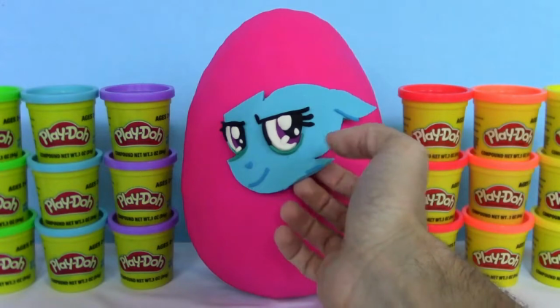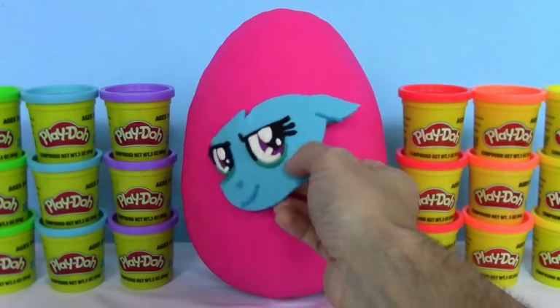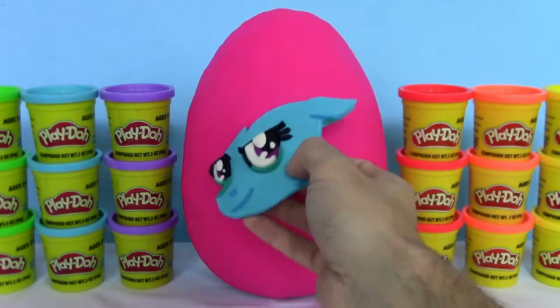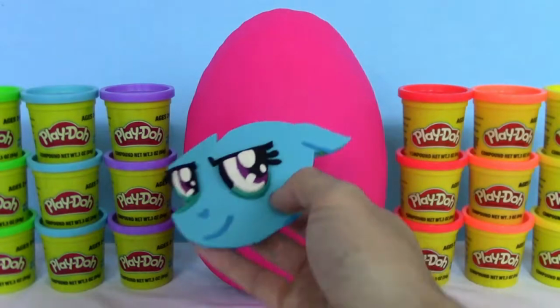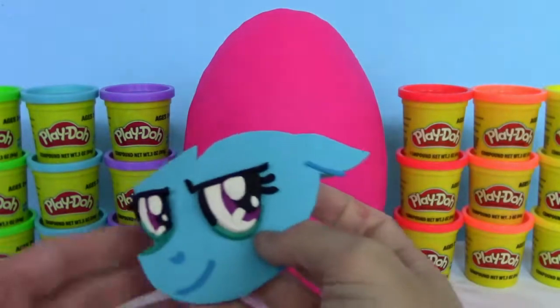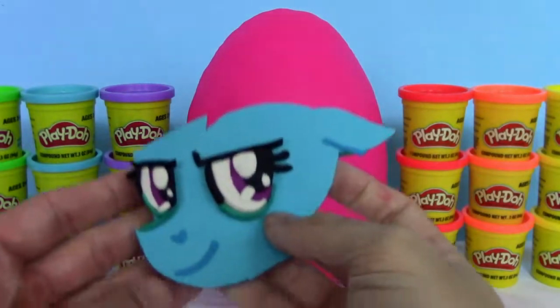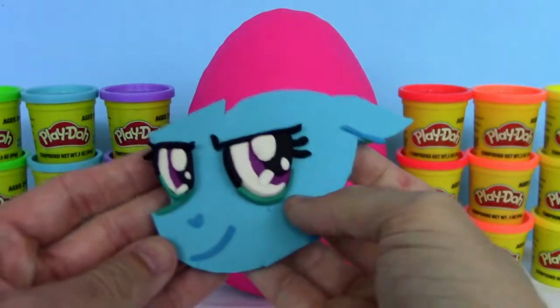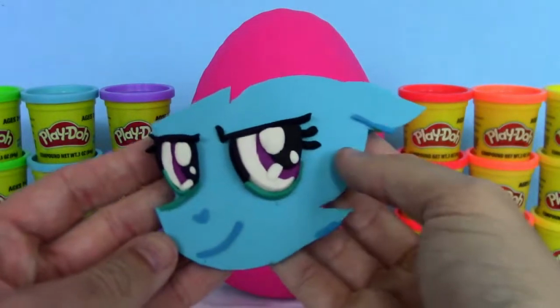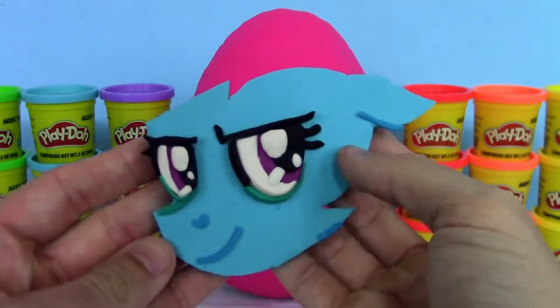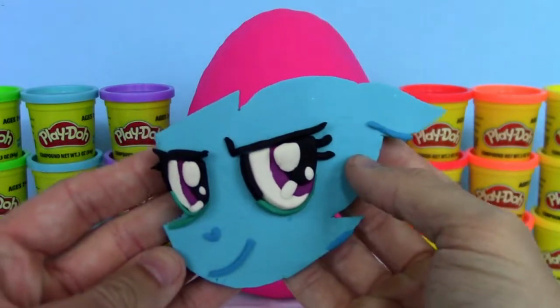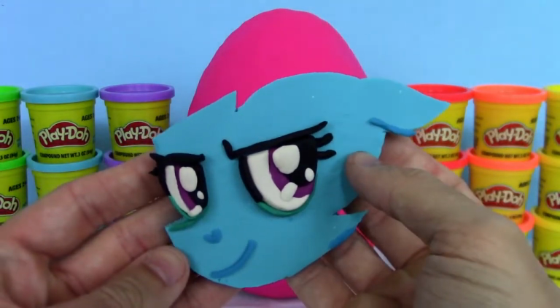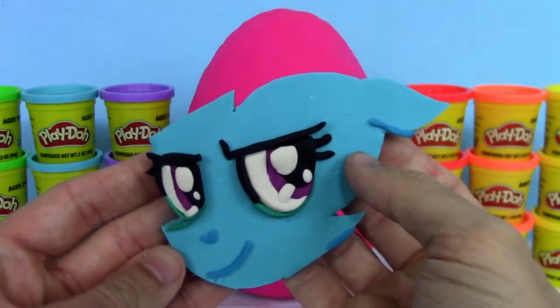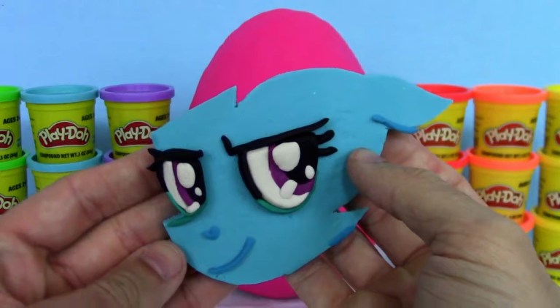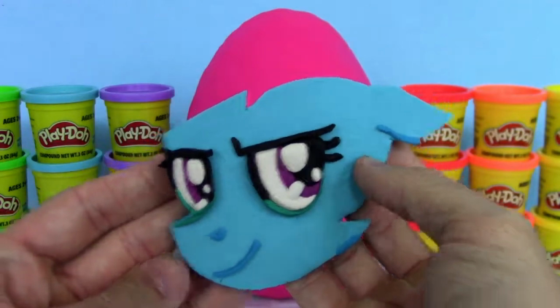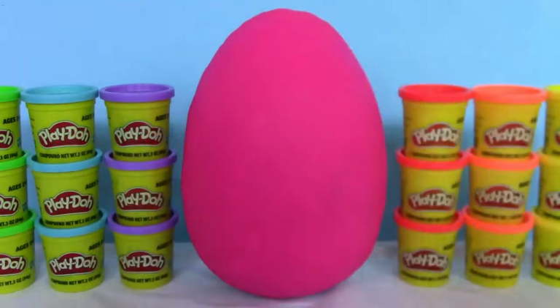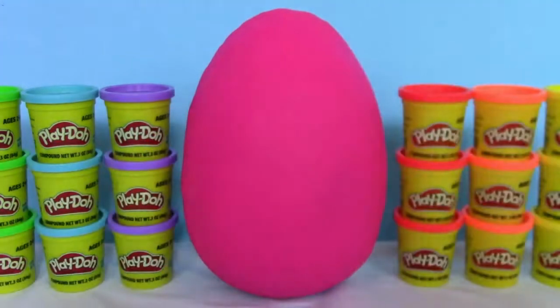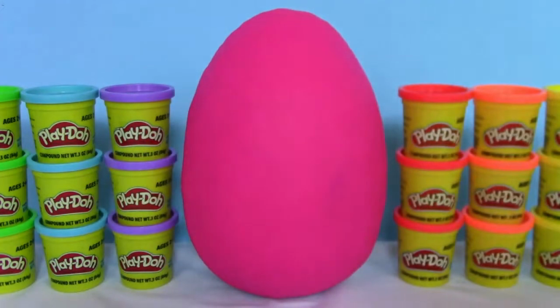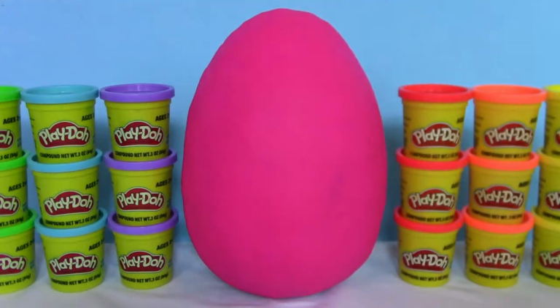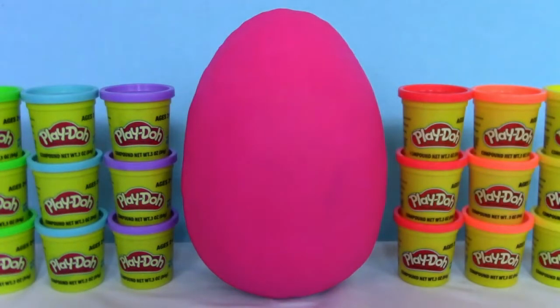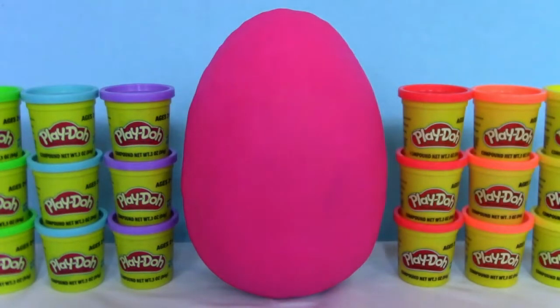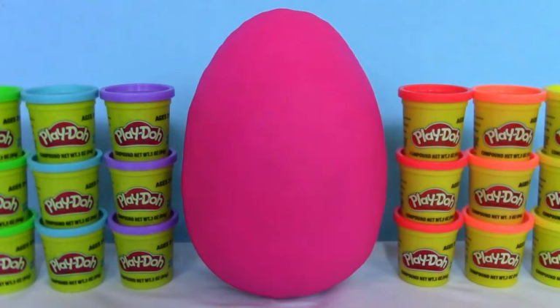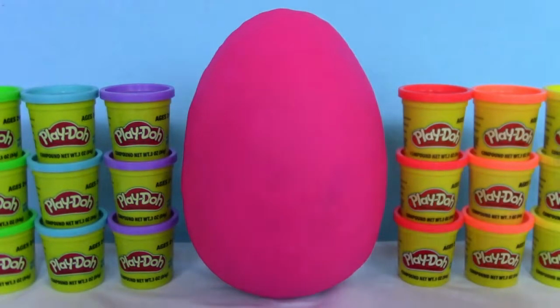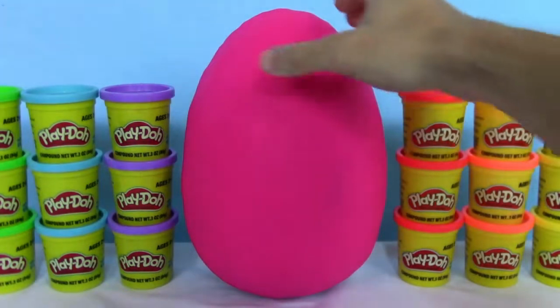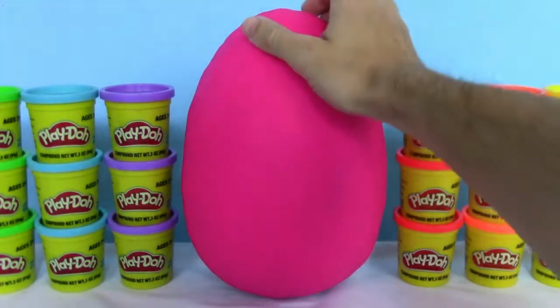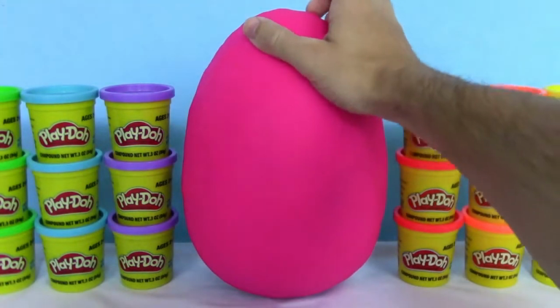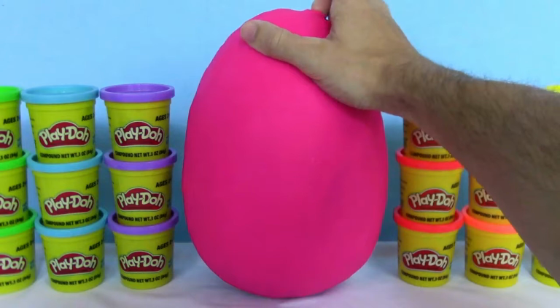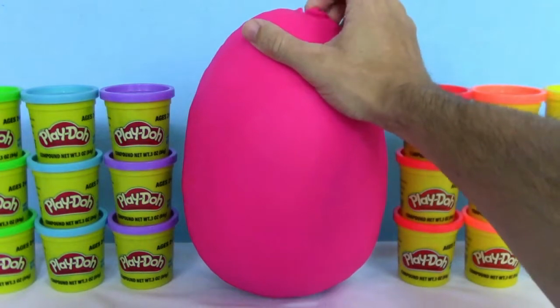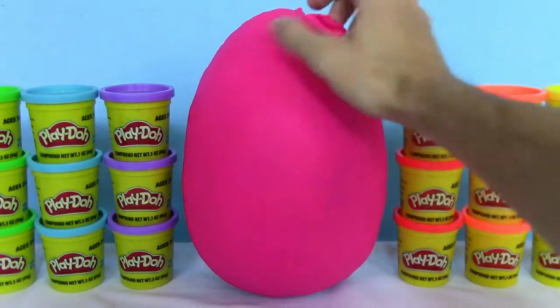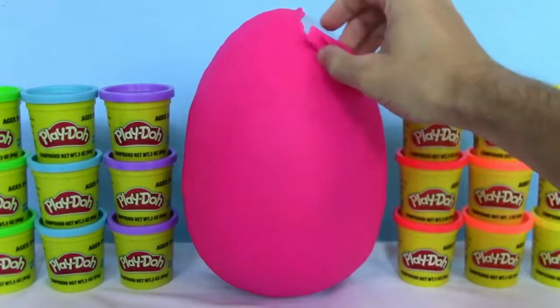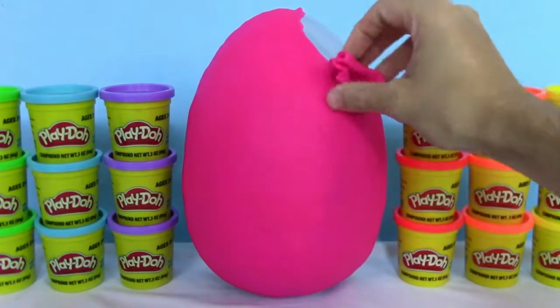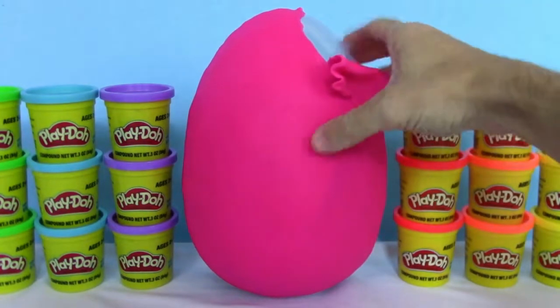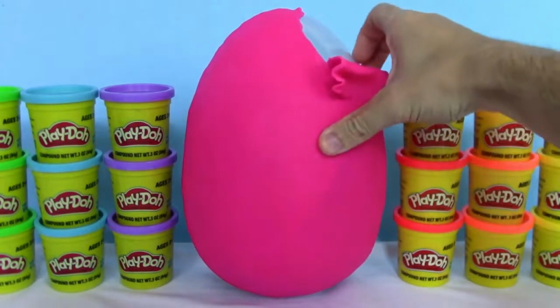Wow, I love making this face, it looks really good — what do you guys think? And now we just have the Play-Doh on the egg. Let's get that off.